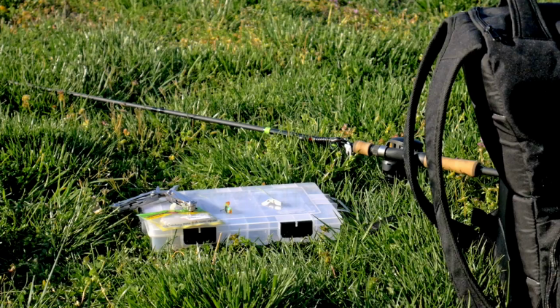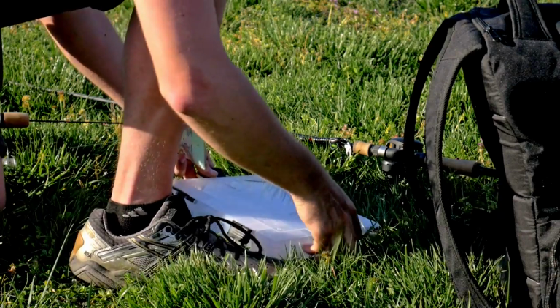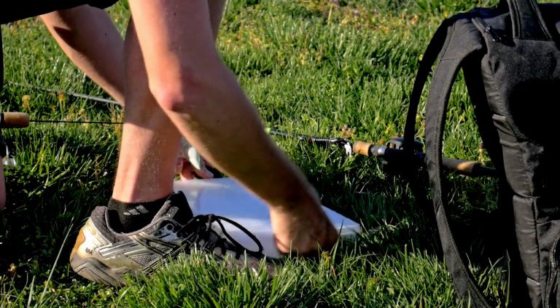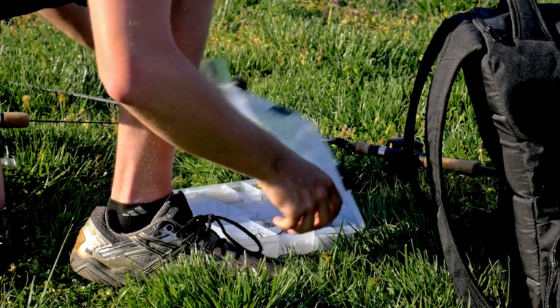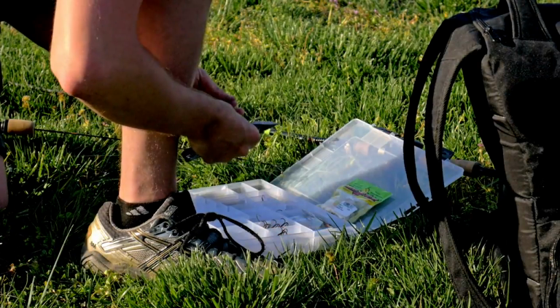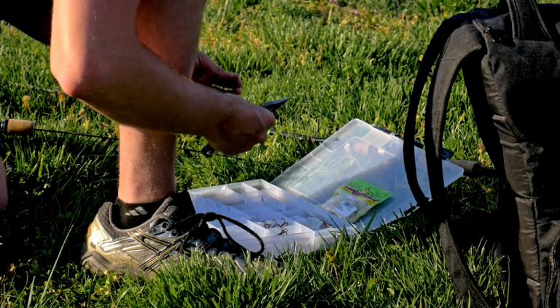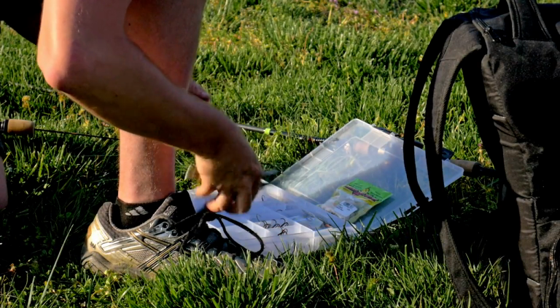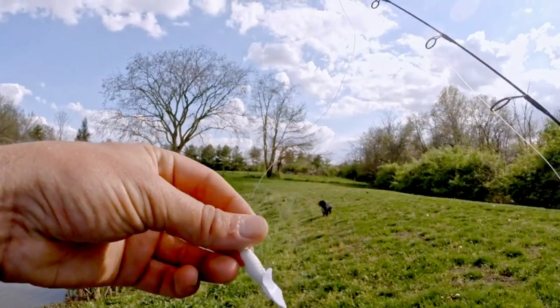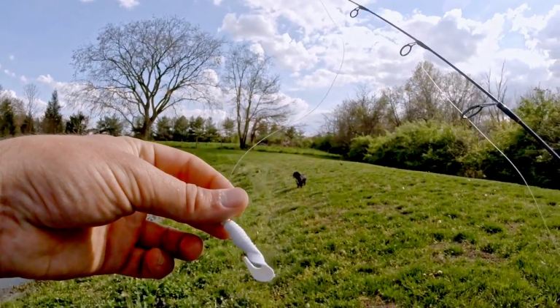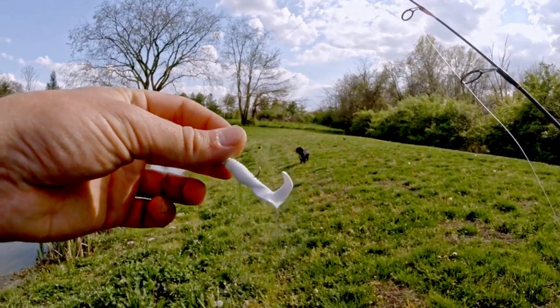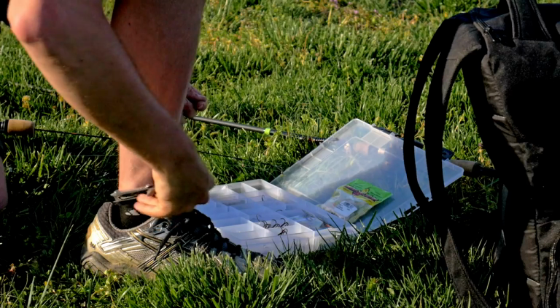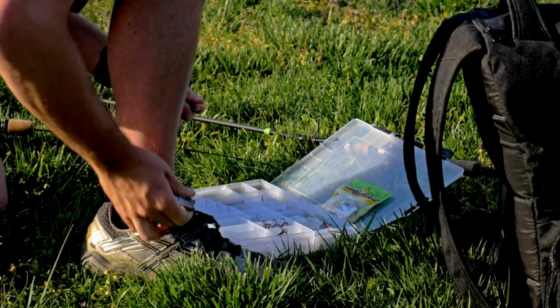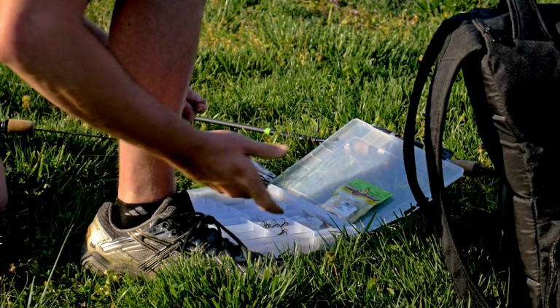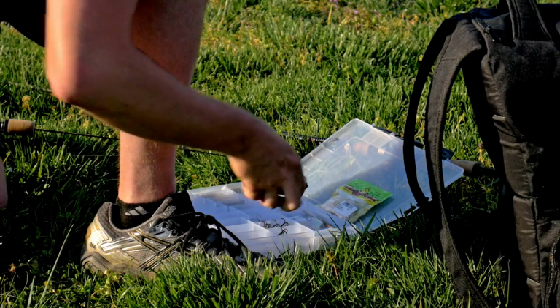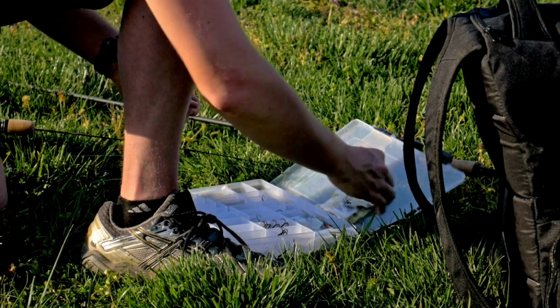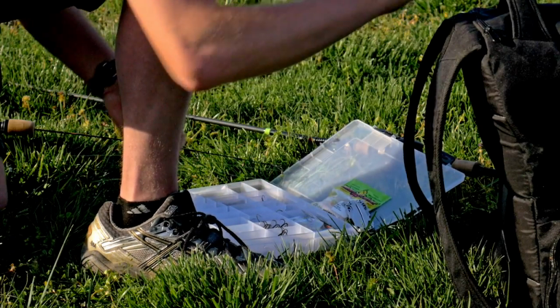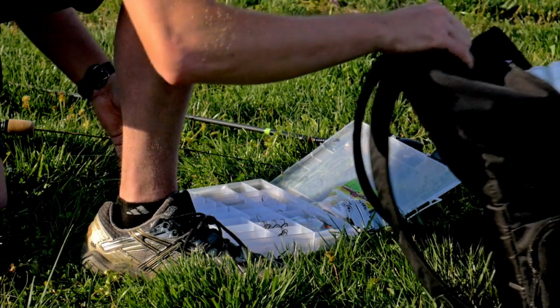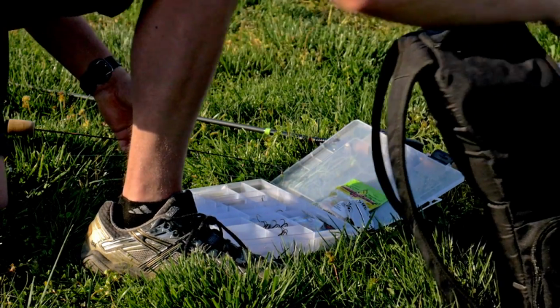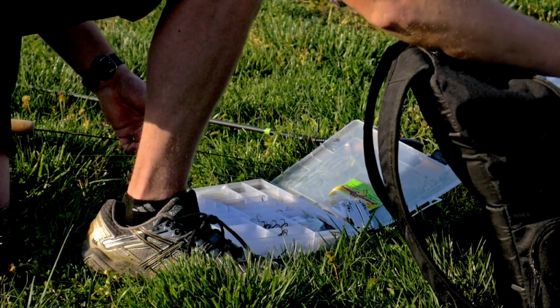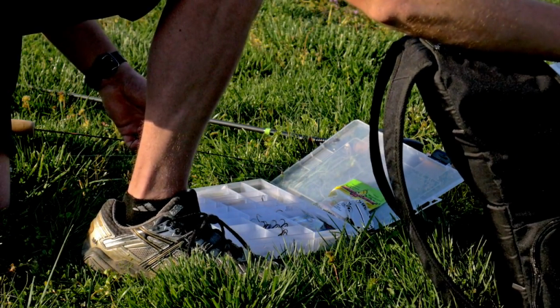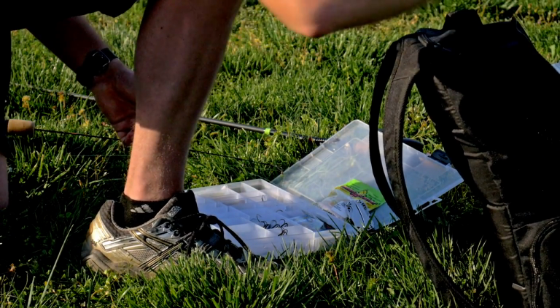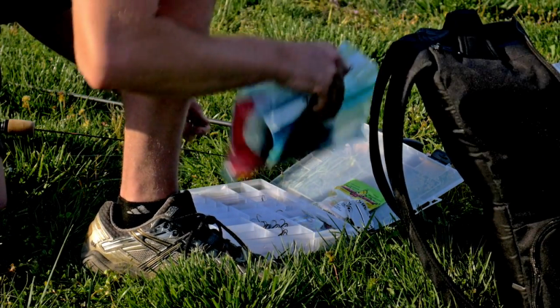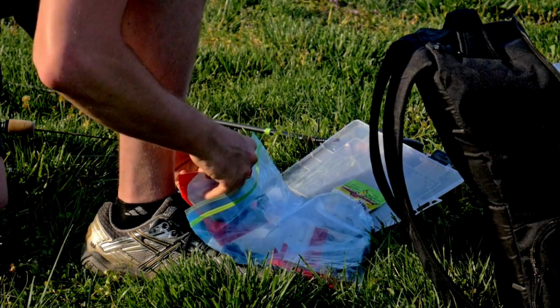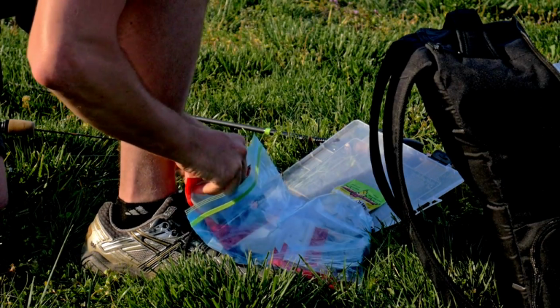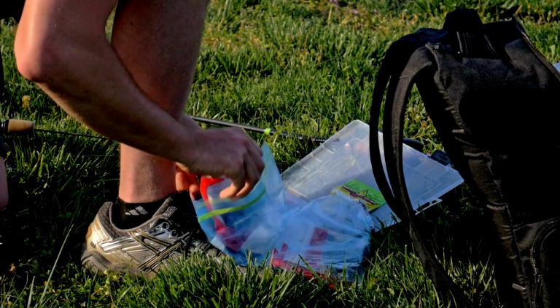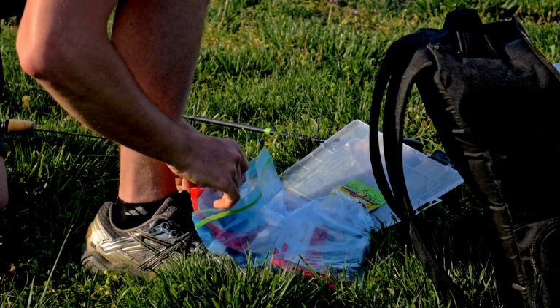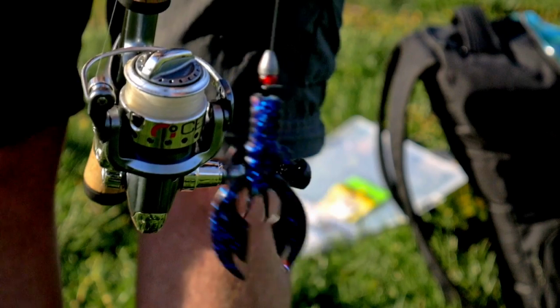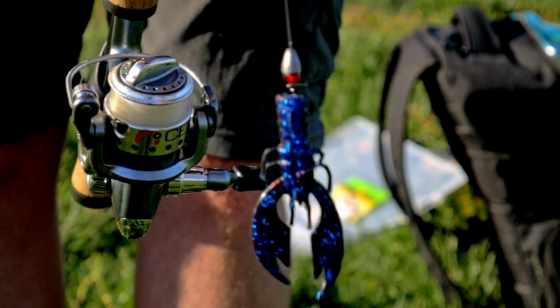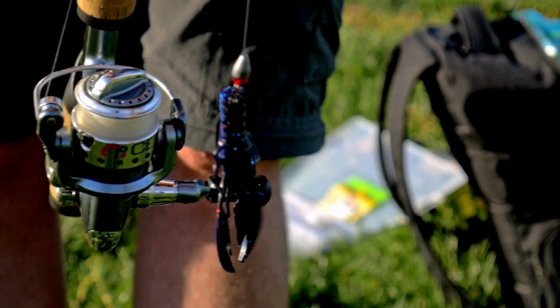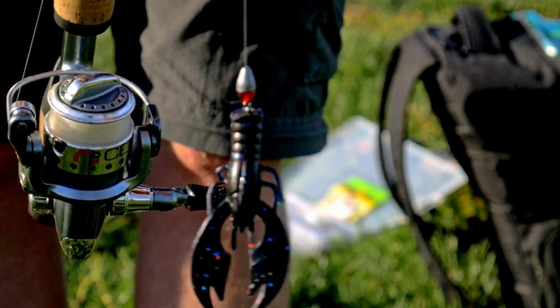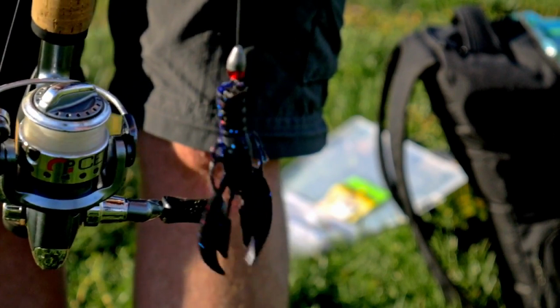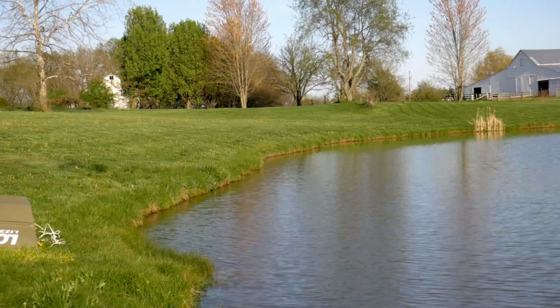I'm changing up the bait. The last fish I caught was on that white grub but I haven't been having much luck with it, so I'm switching back to my miniature Texas-rigged crawfish — the Yum Craw Daddy. See if I can get a bass with this.